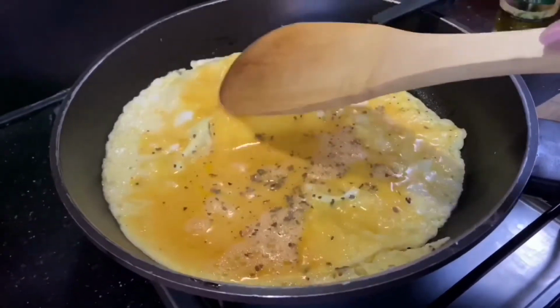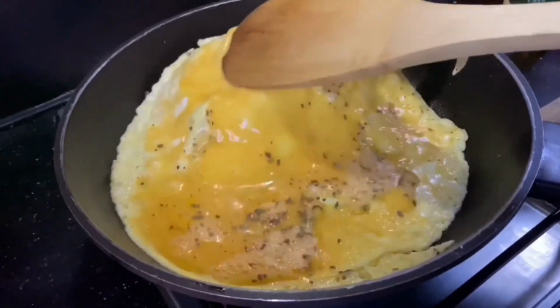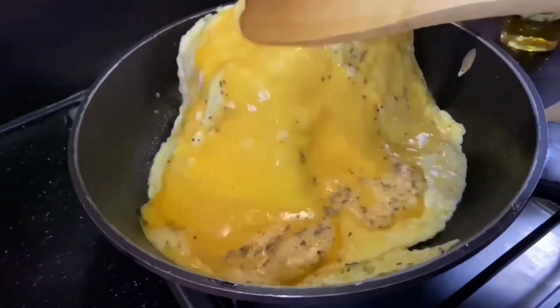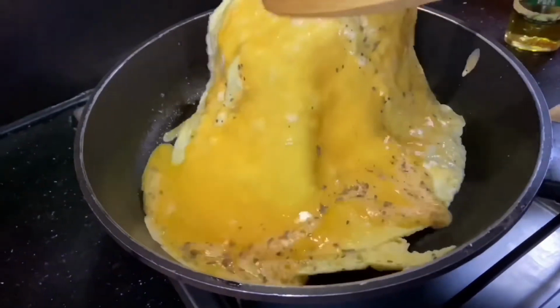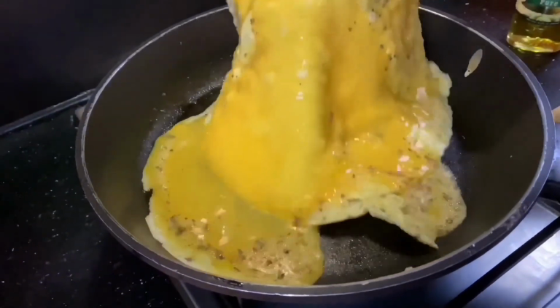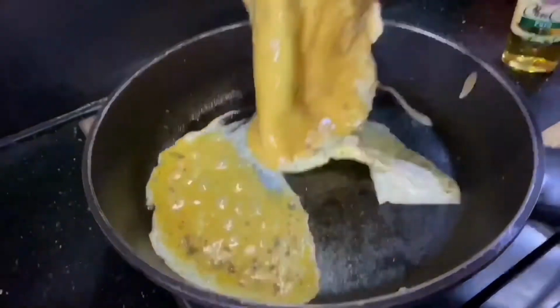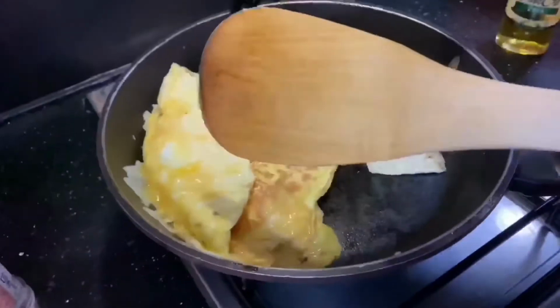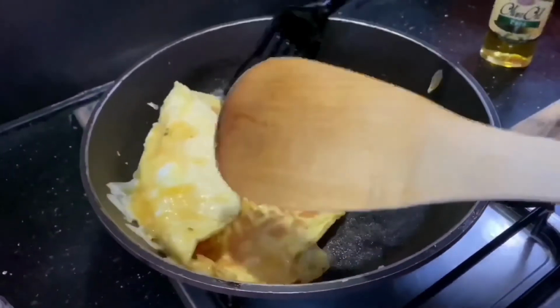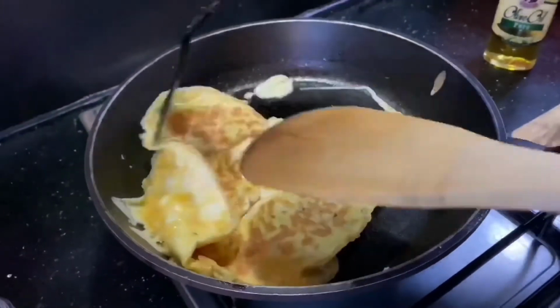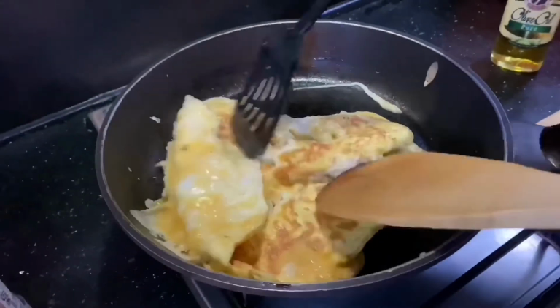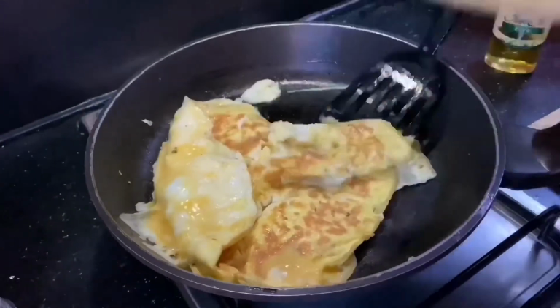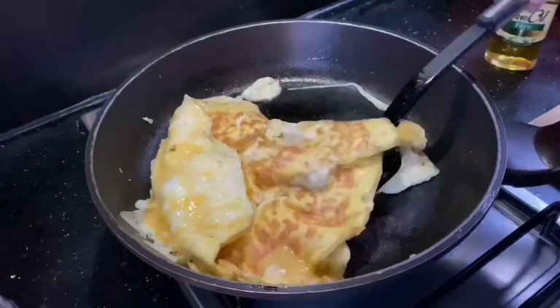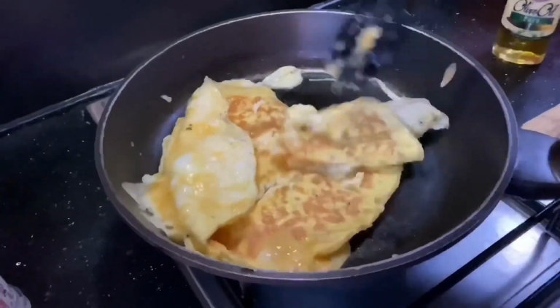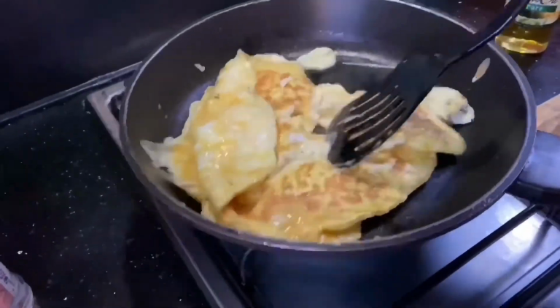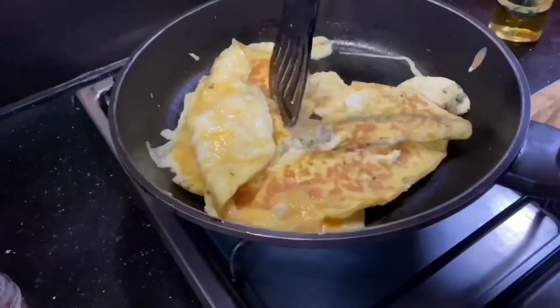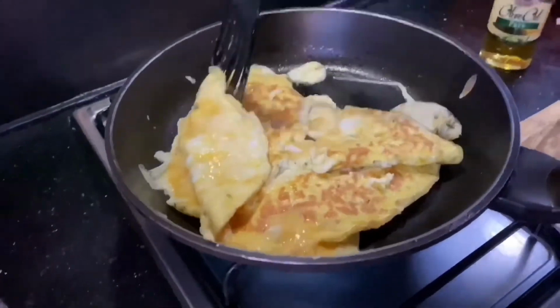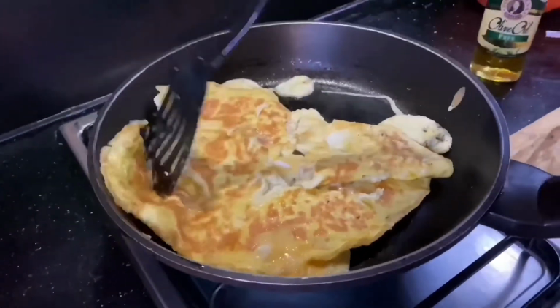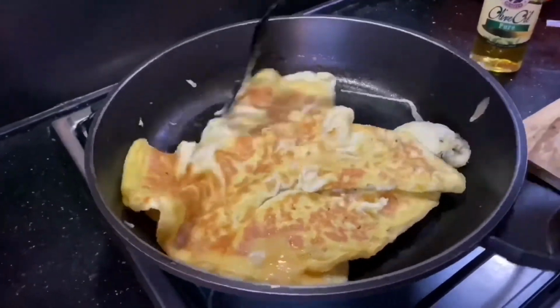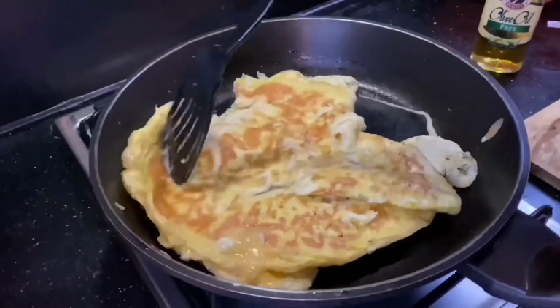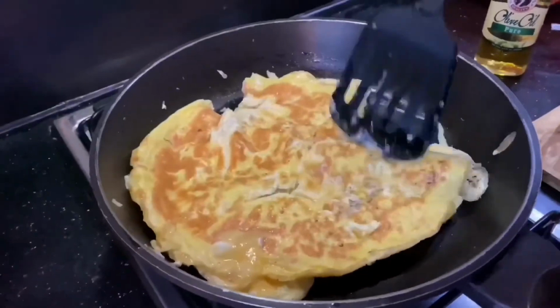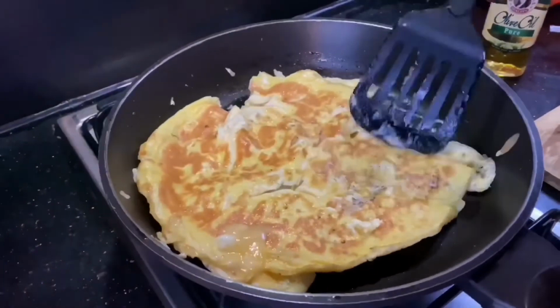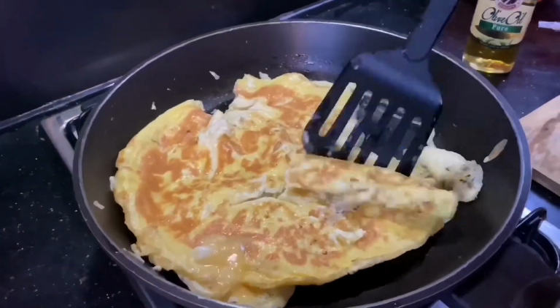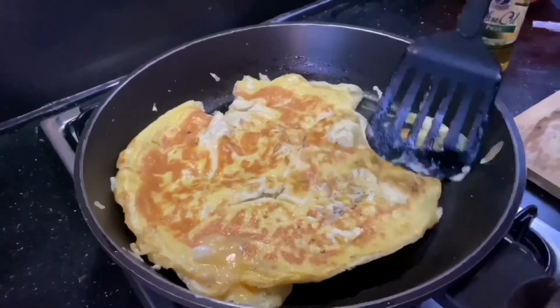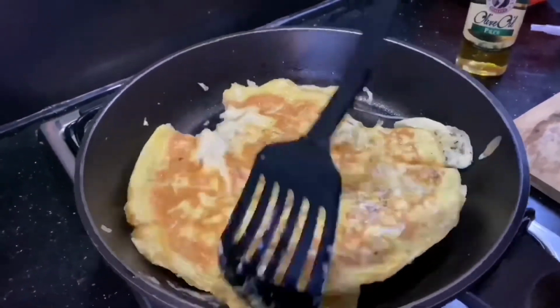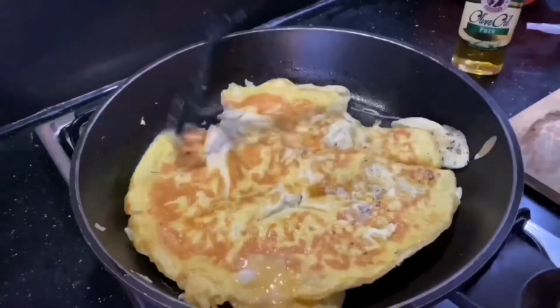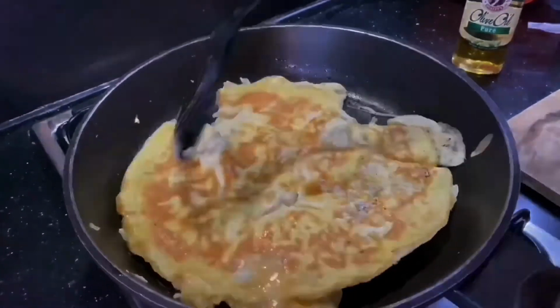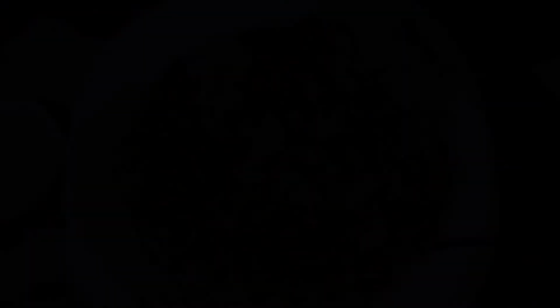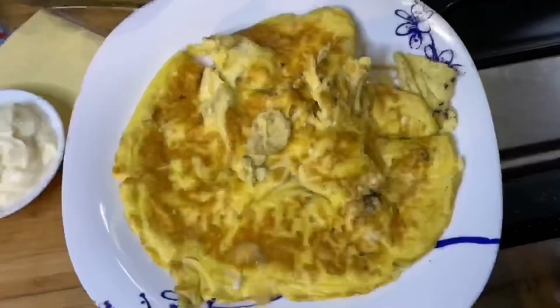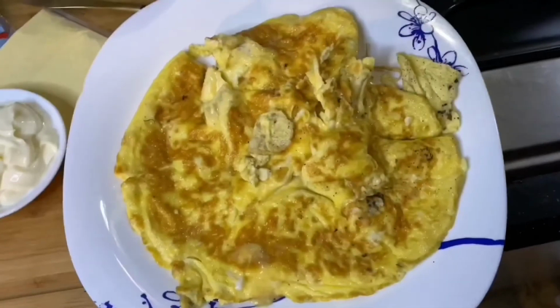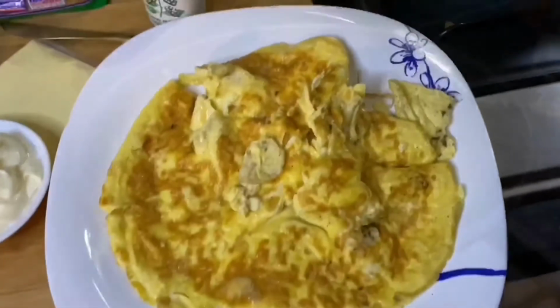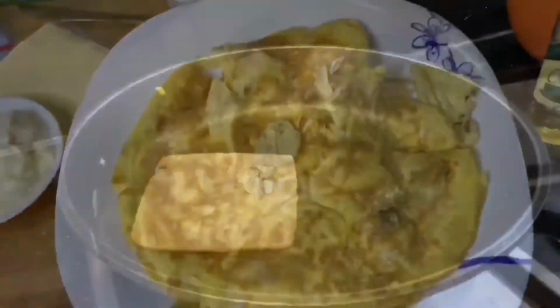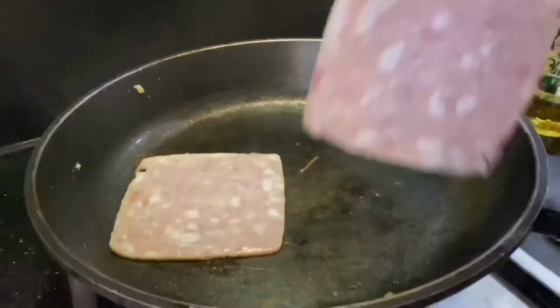Flip your egg — or at least try to. Once cooked, set aside.